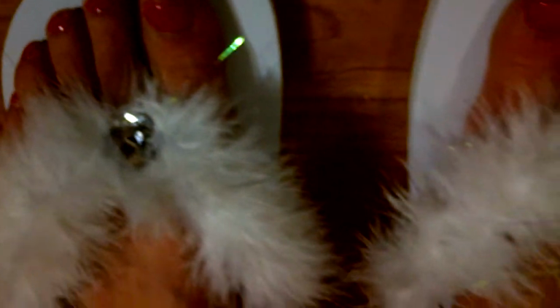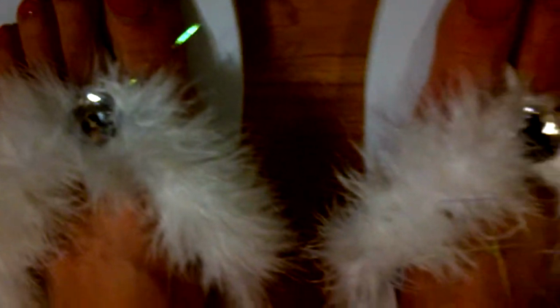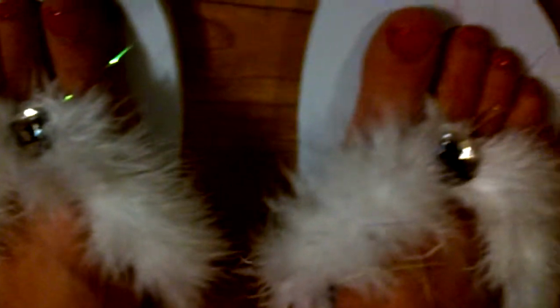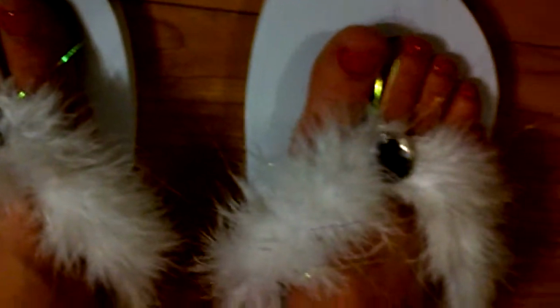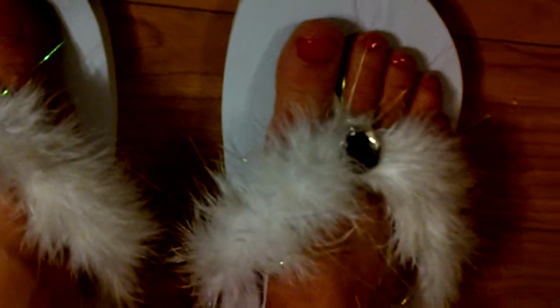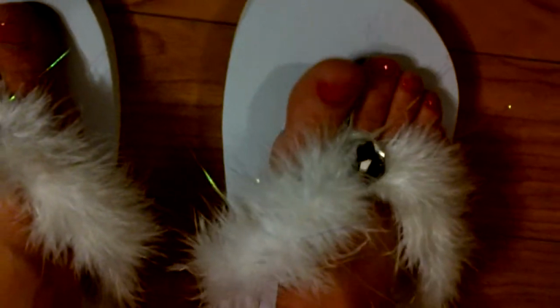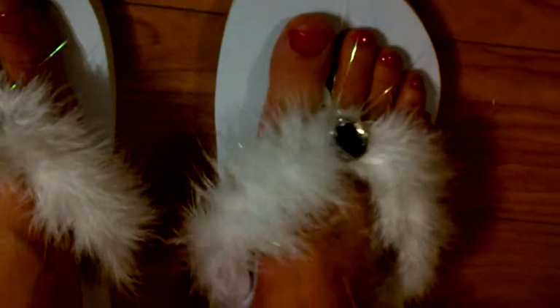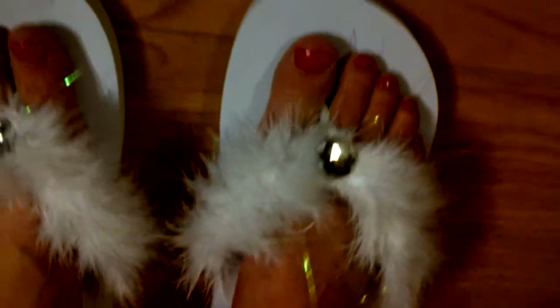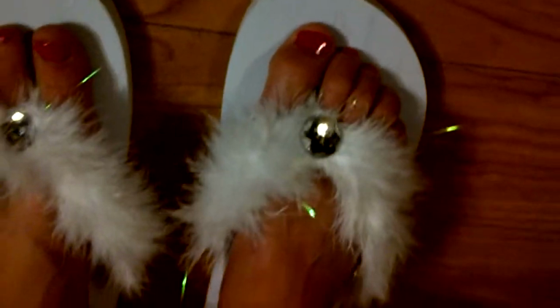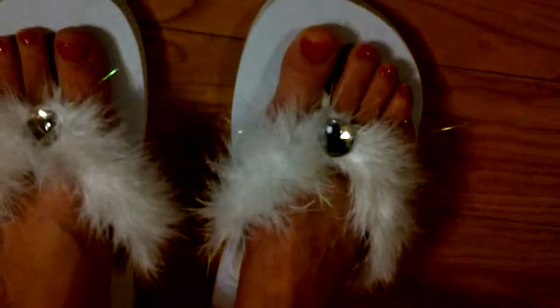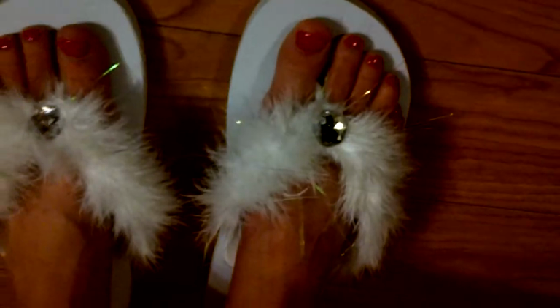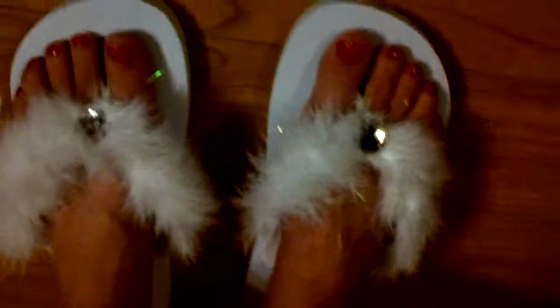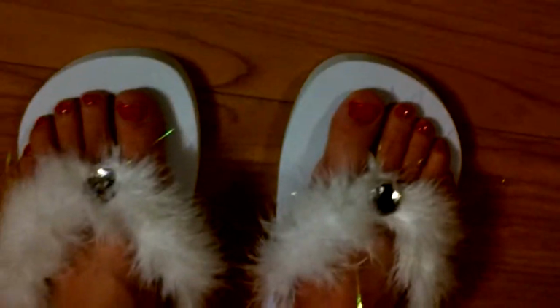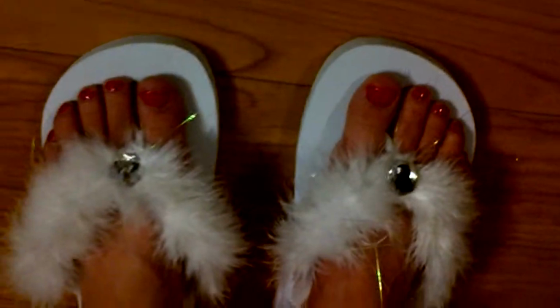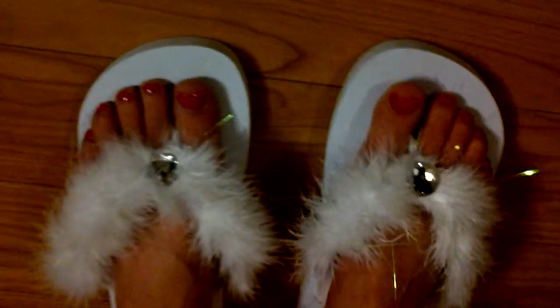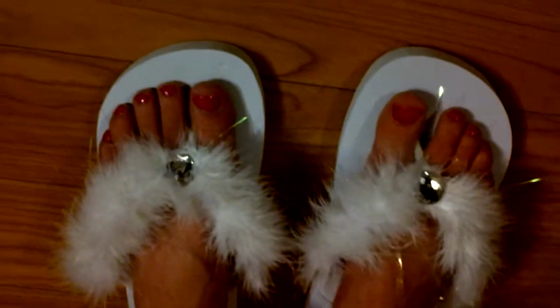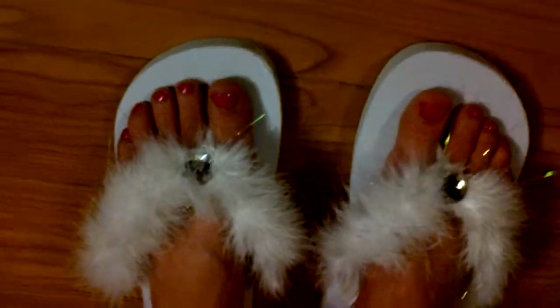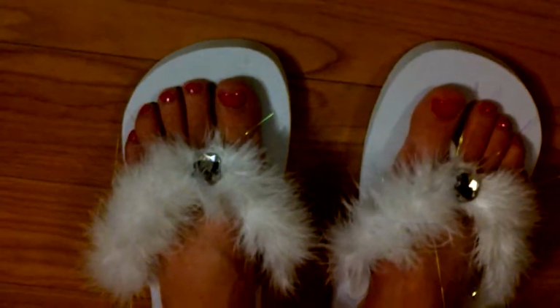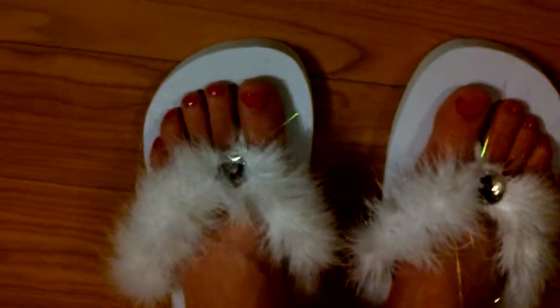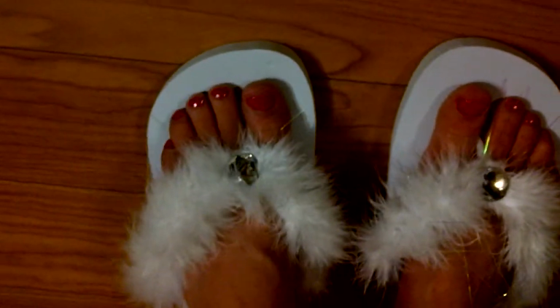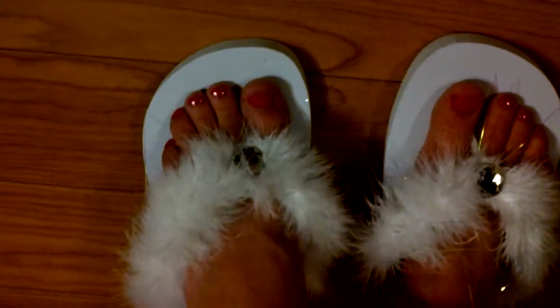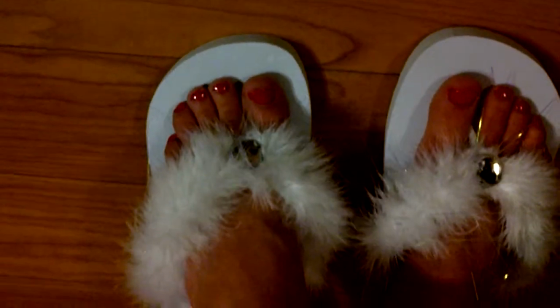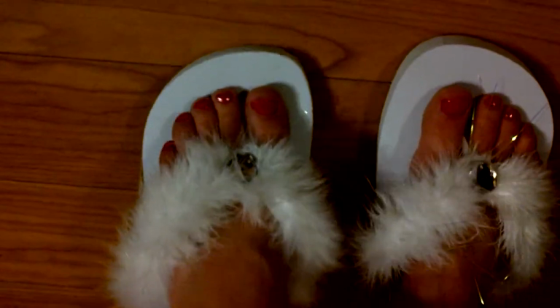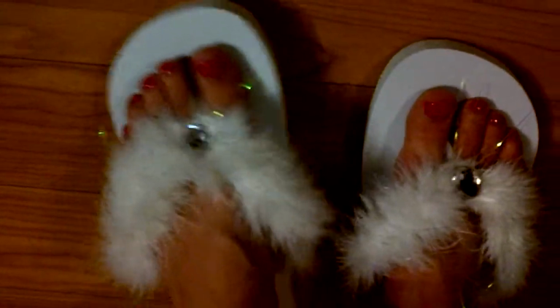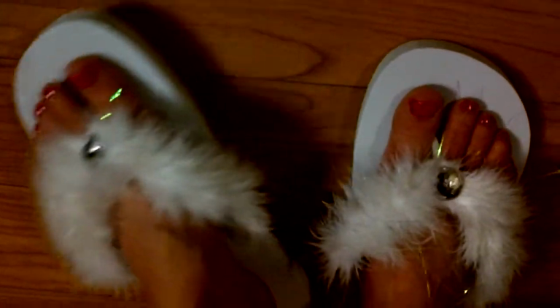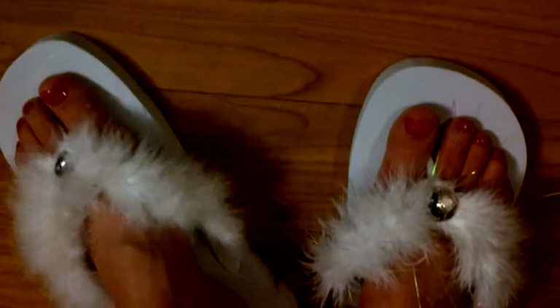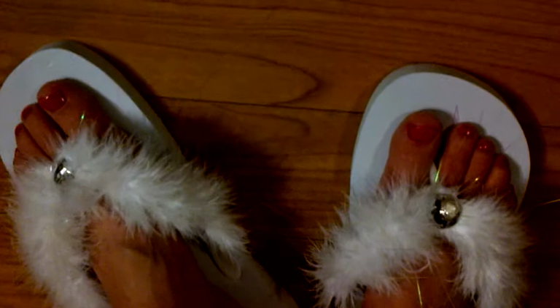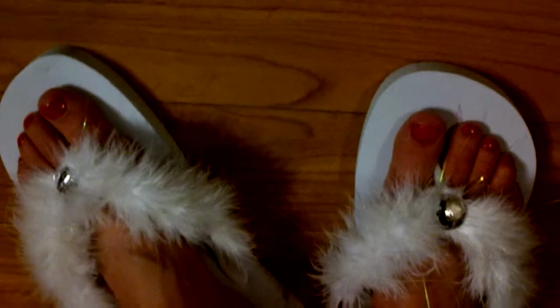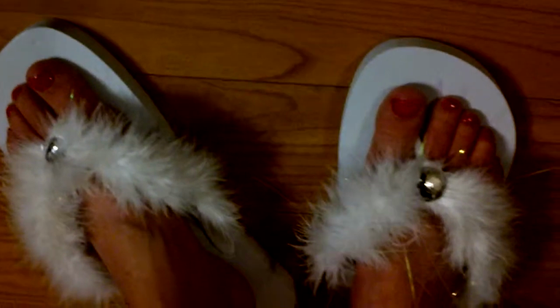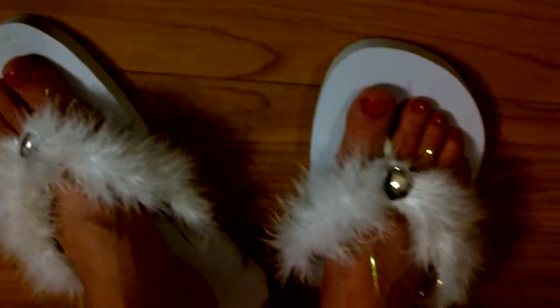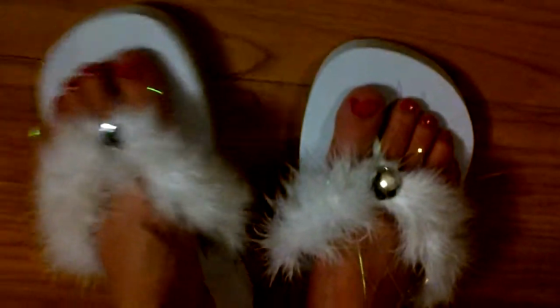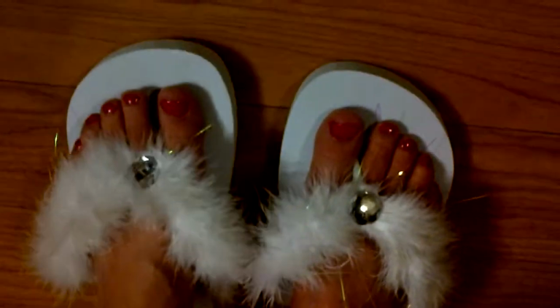Perfect for a honeymoon night. Perfect for after the wedding reception — give those feet a fluffy, comfy look.